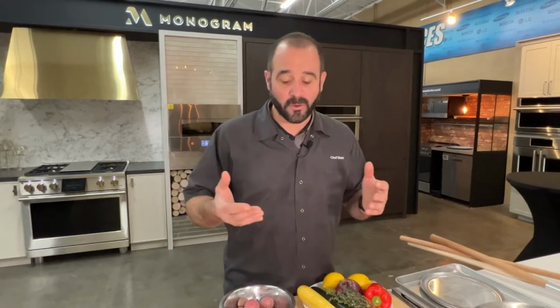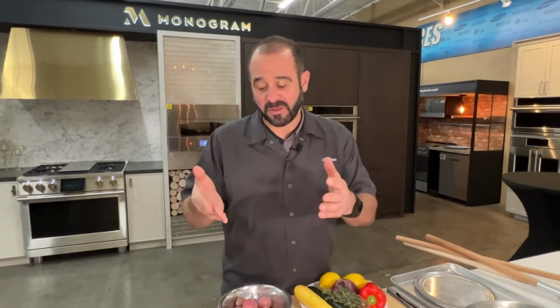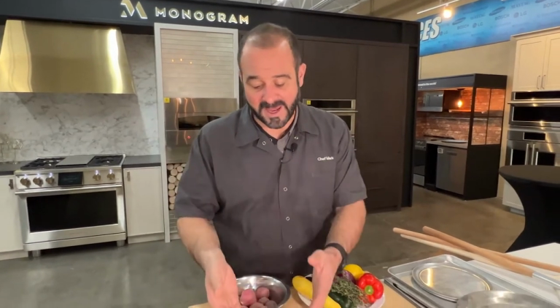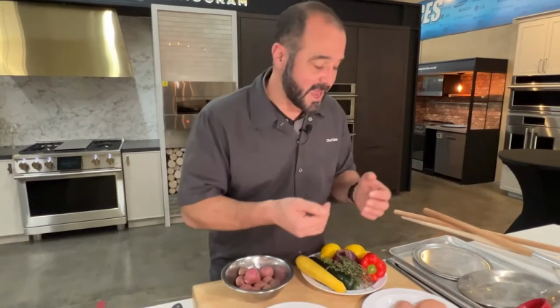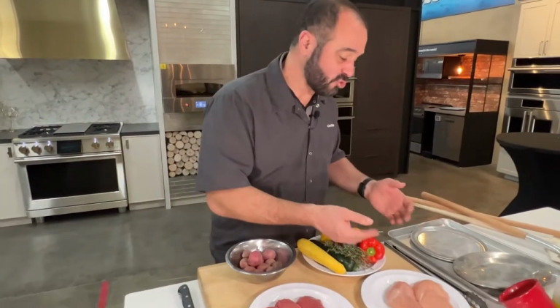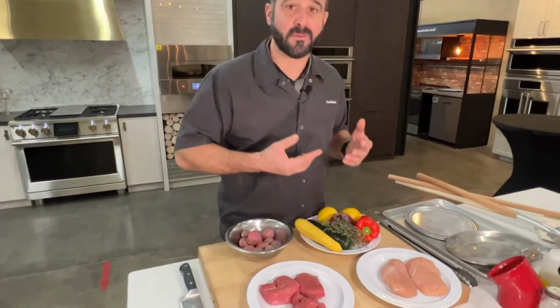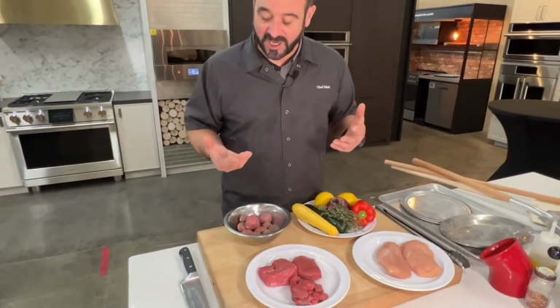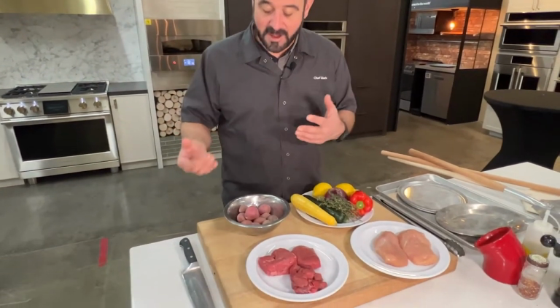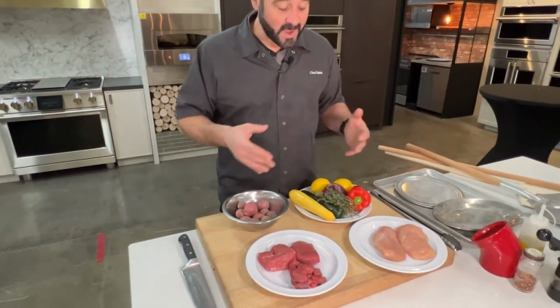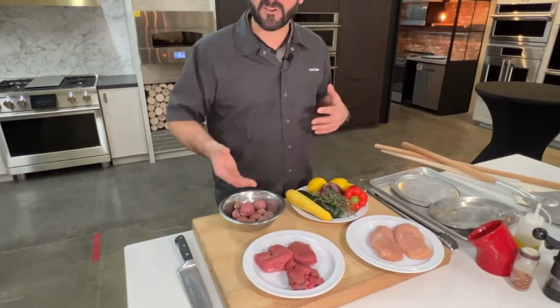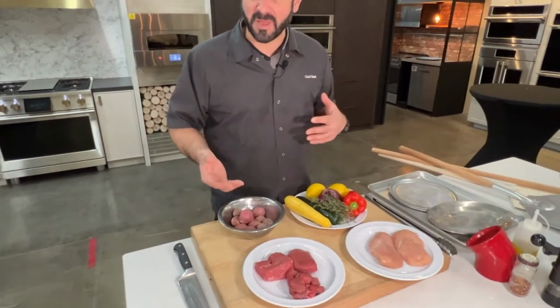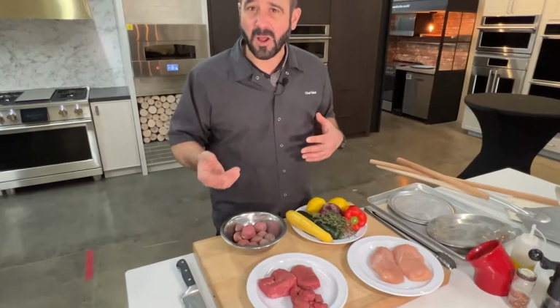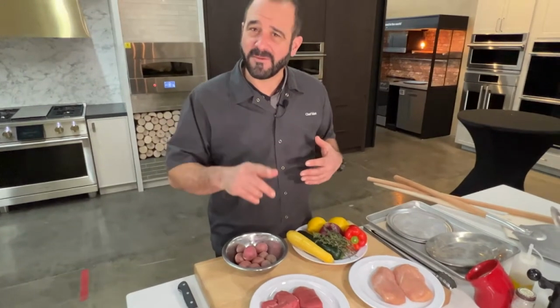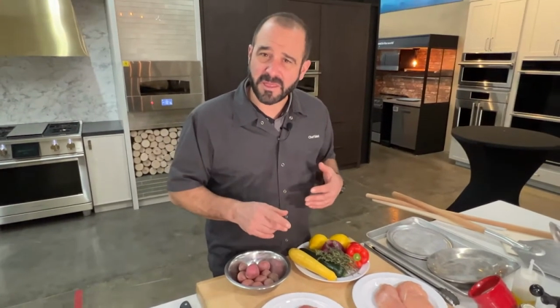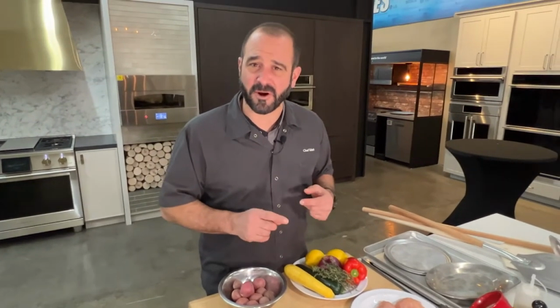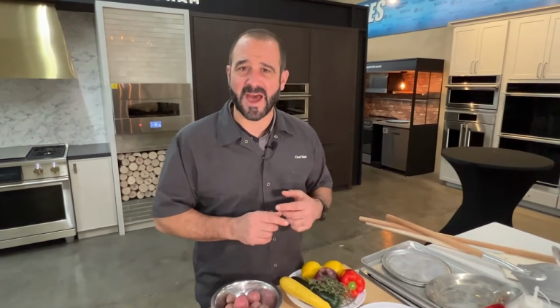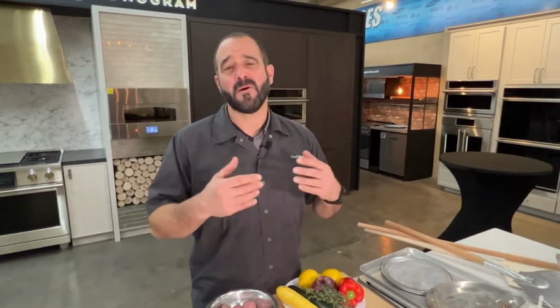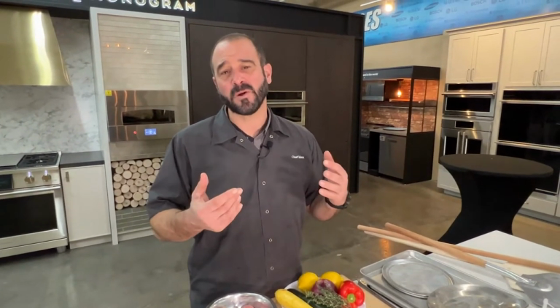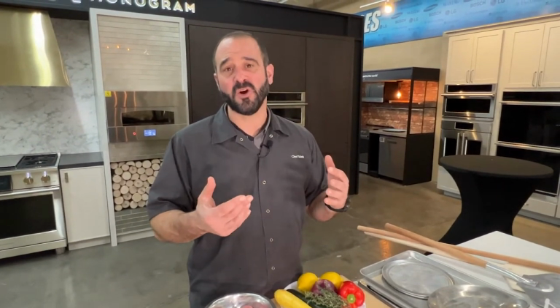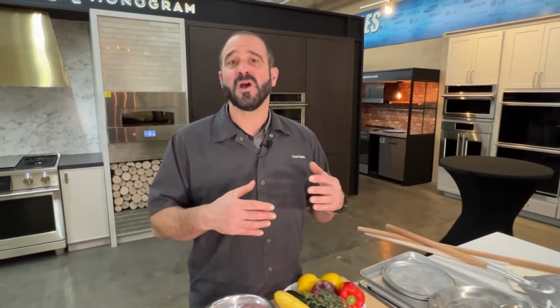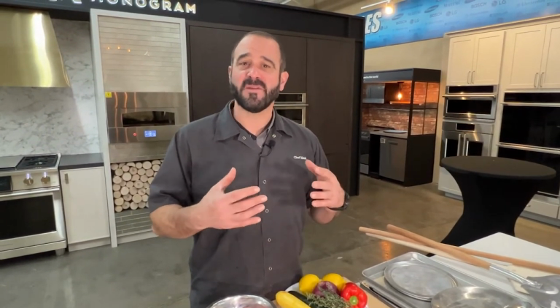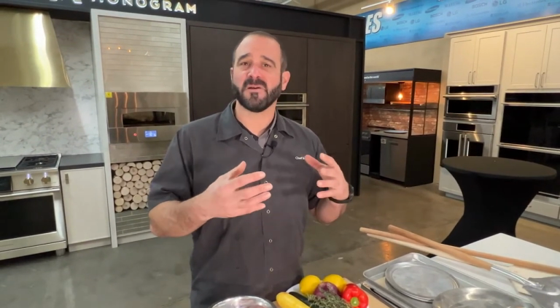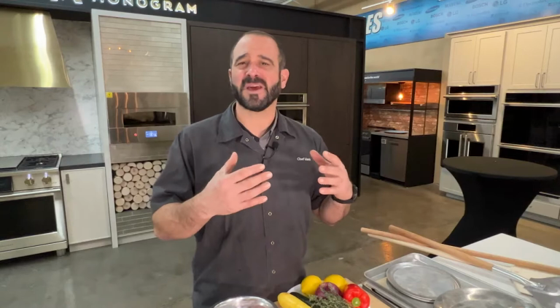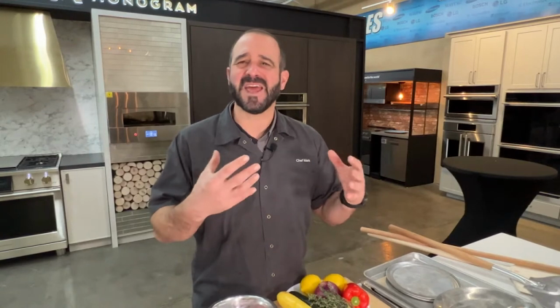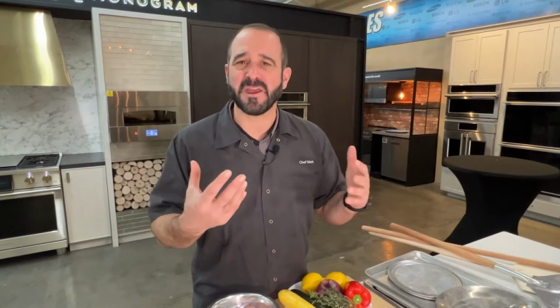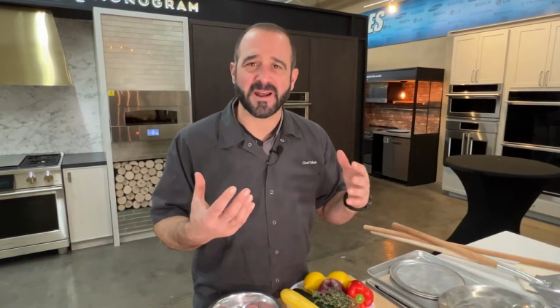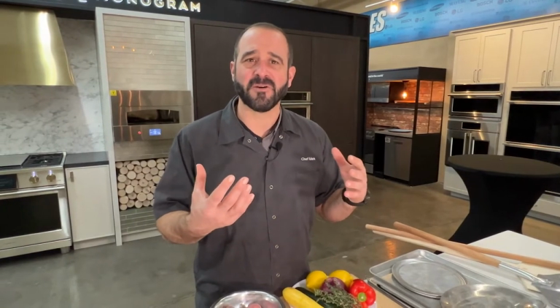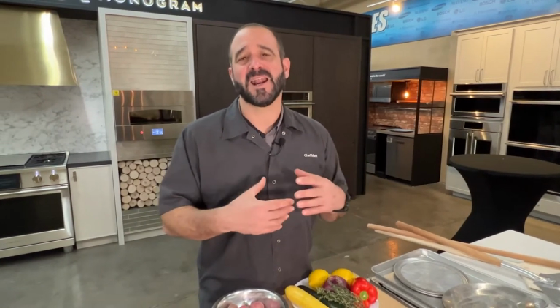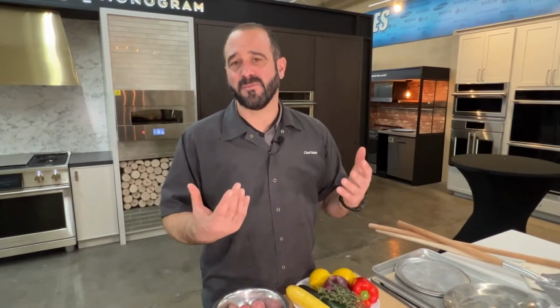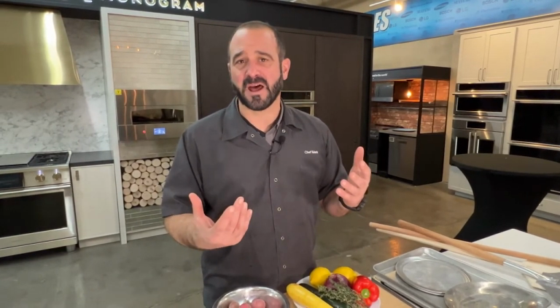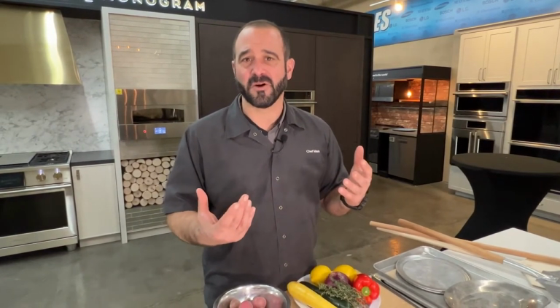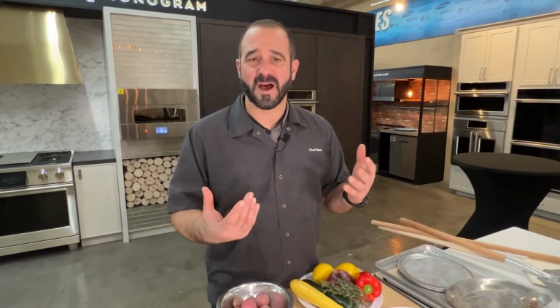We're going to be making steak and chicken, proteins, and some vegetables as well. But before I get started on that, I want to review some of the hidden secrets I've found for getting the most out of your pizza oven.